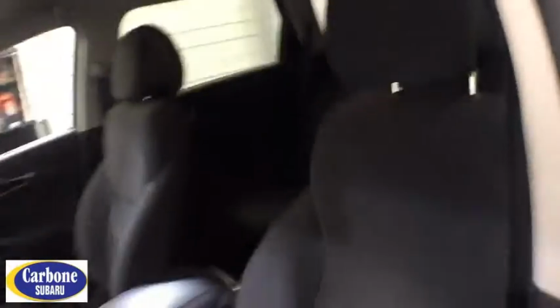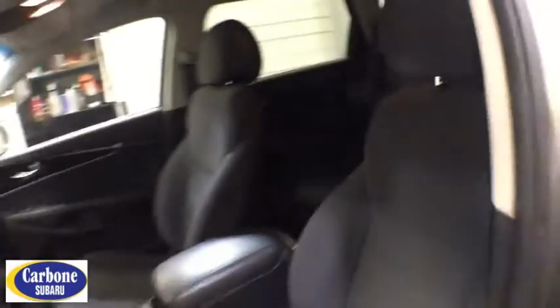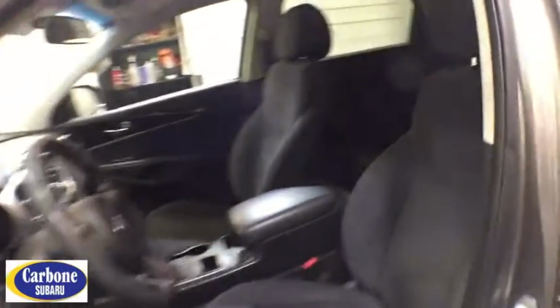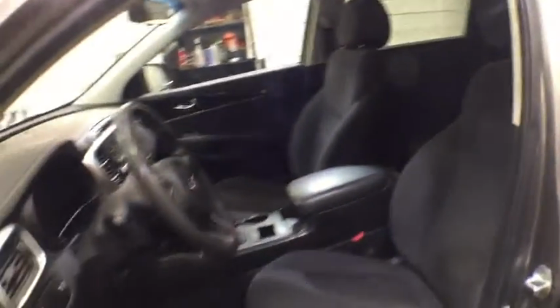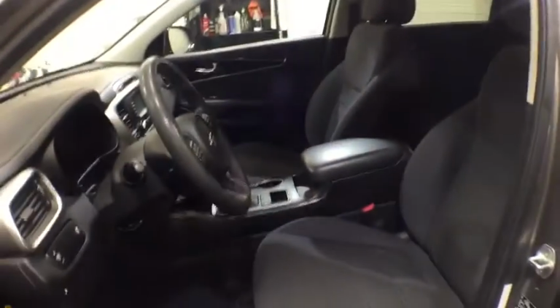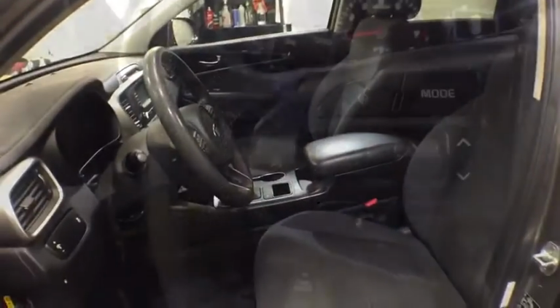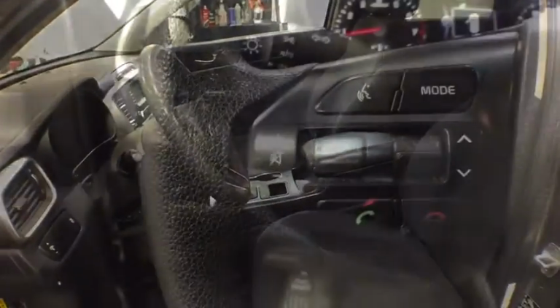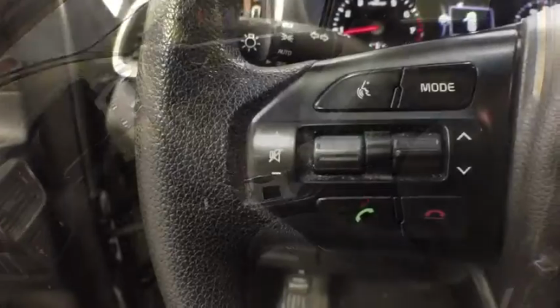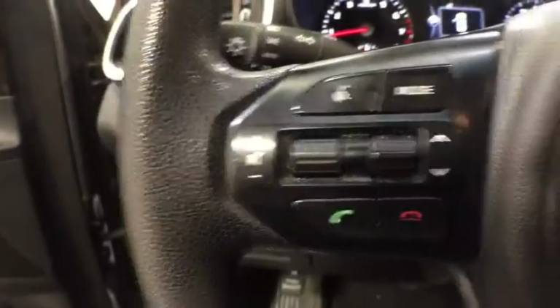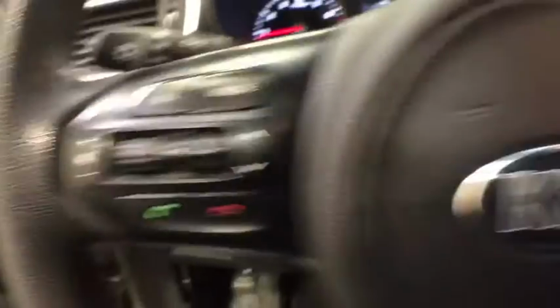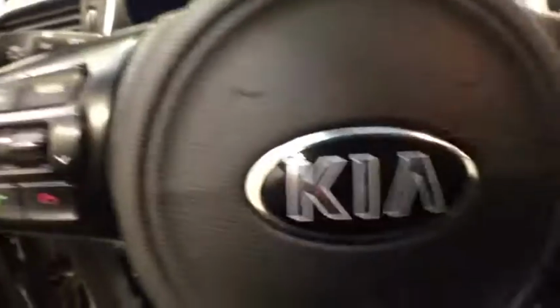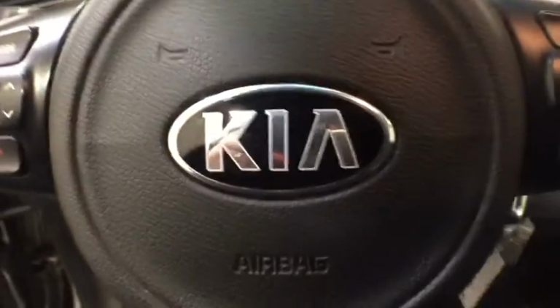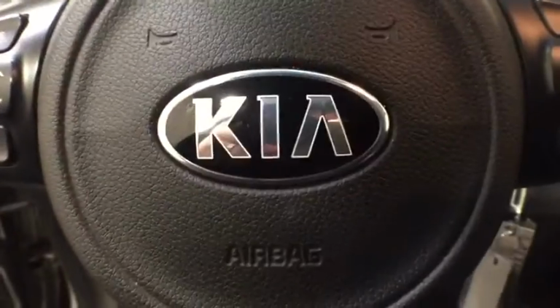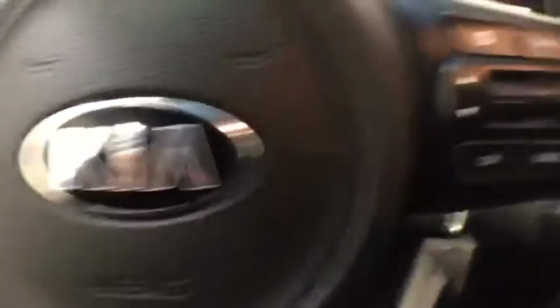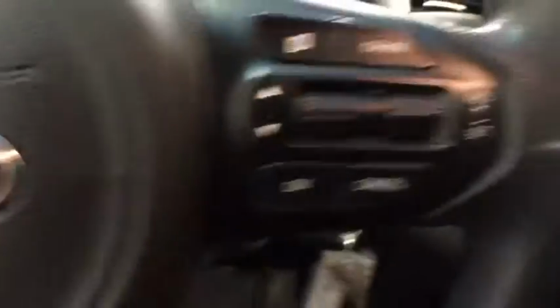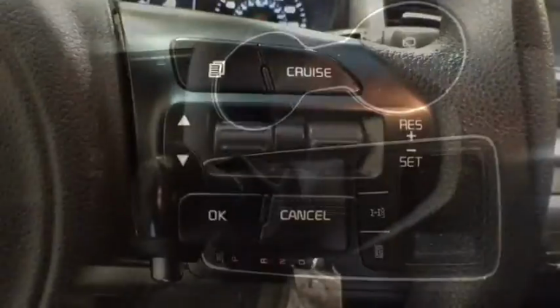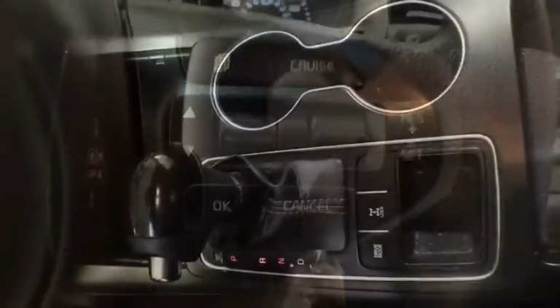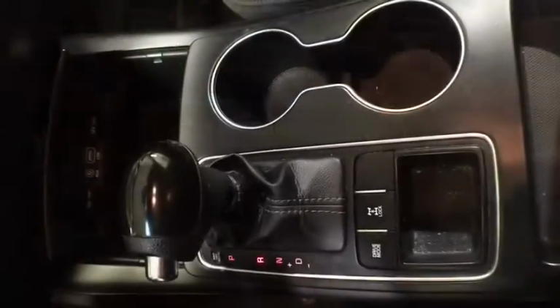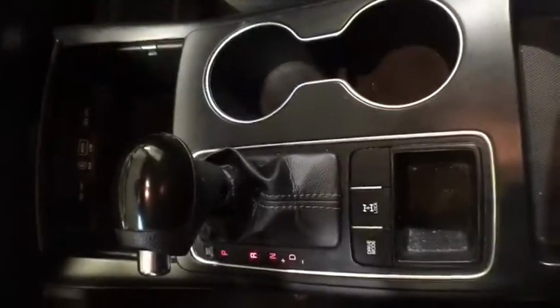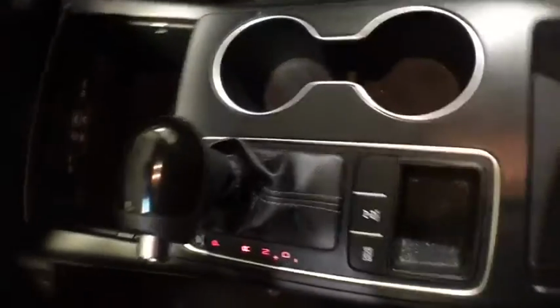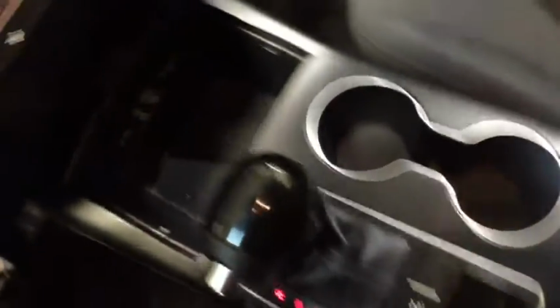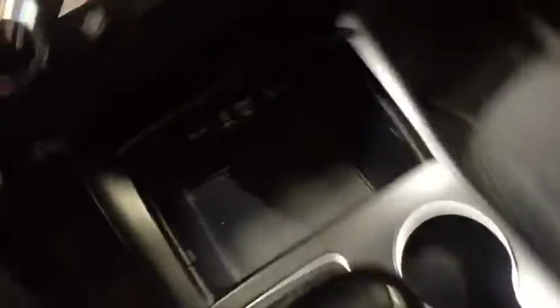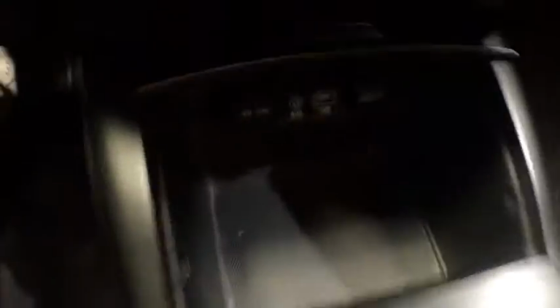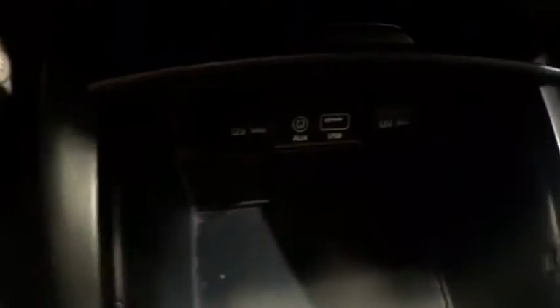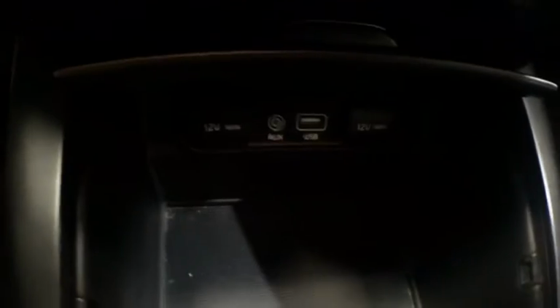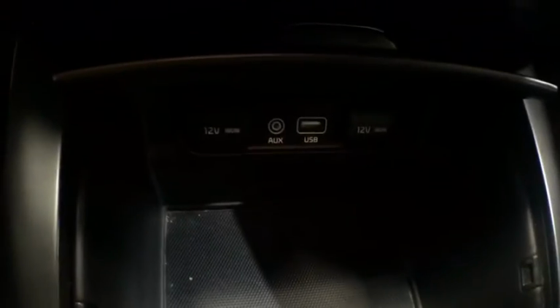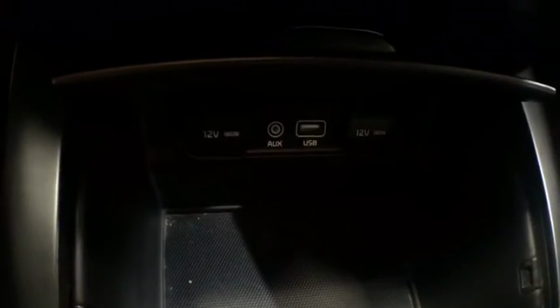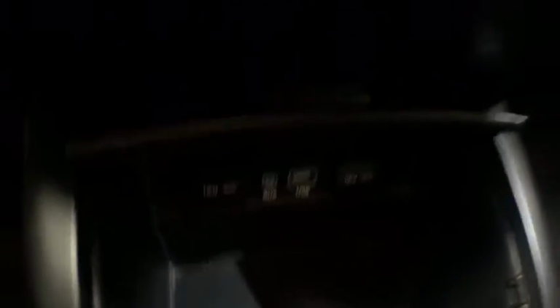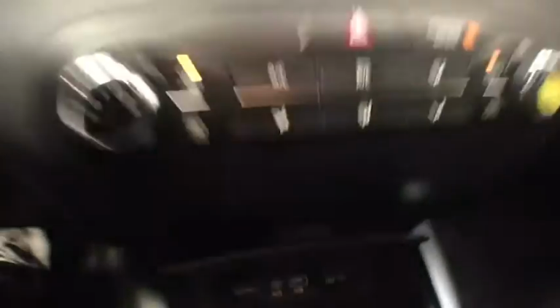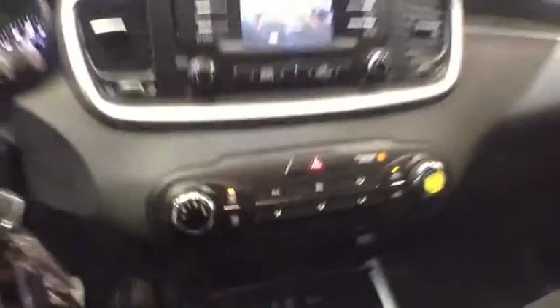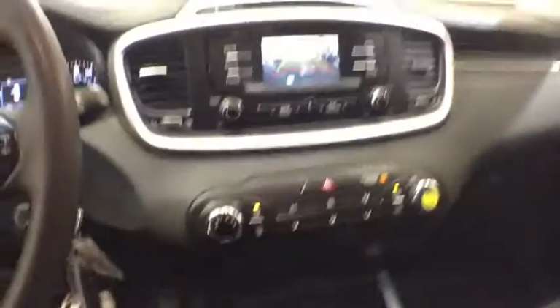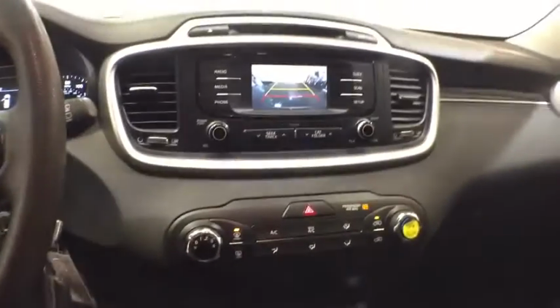AM-FM stereo radio, auto-off headlights, rear defrost, MP3 player, electronic stability control, child safety locks, passenger airbags, CD player, power door locks.